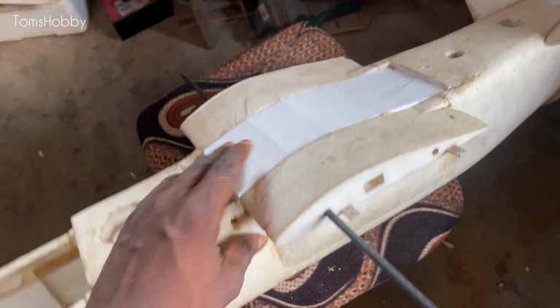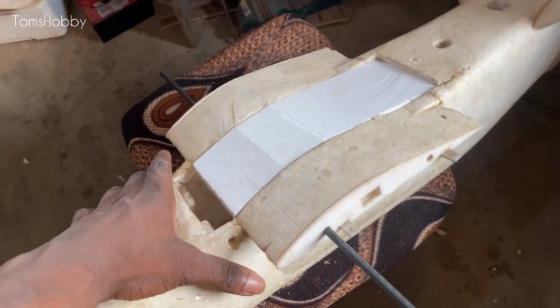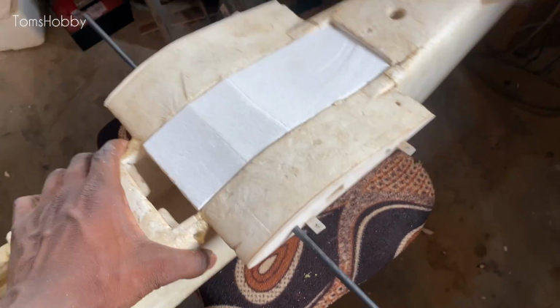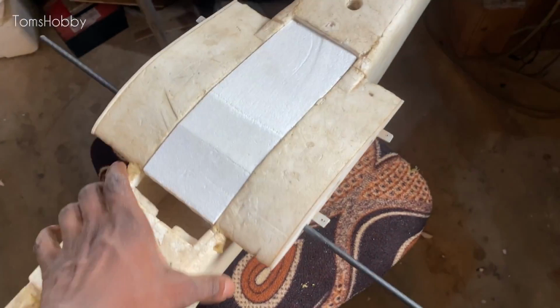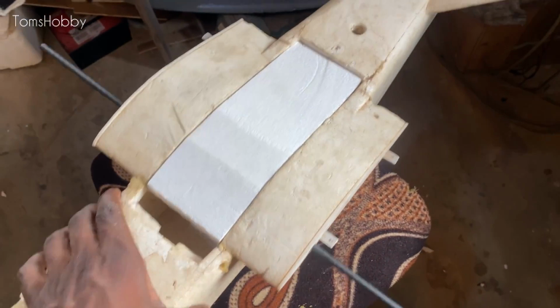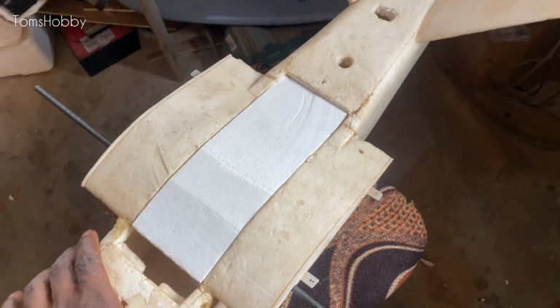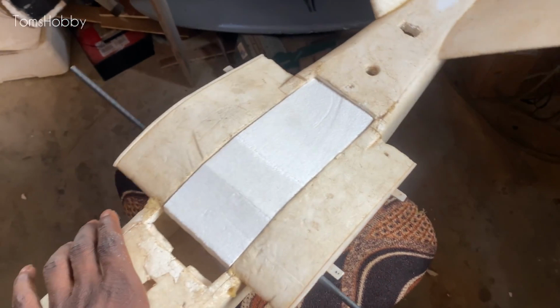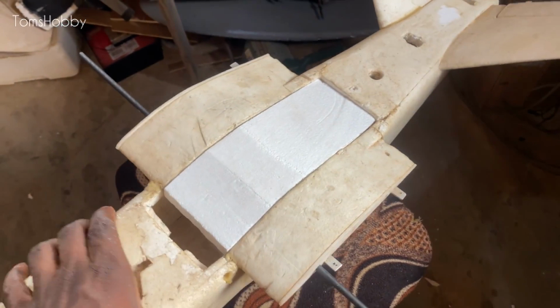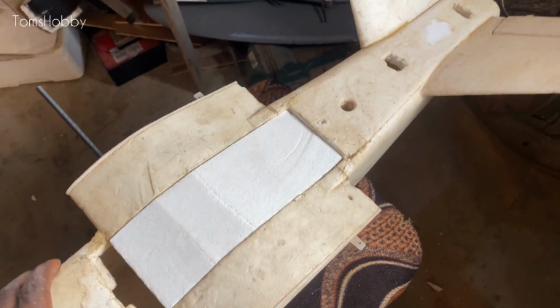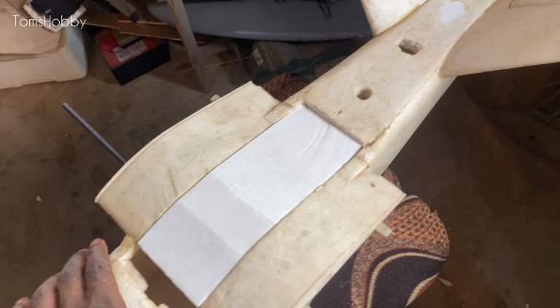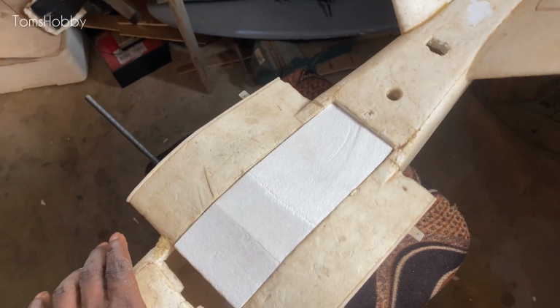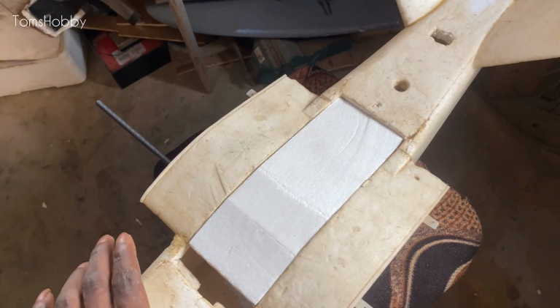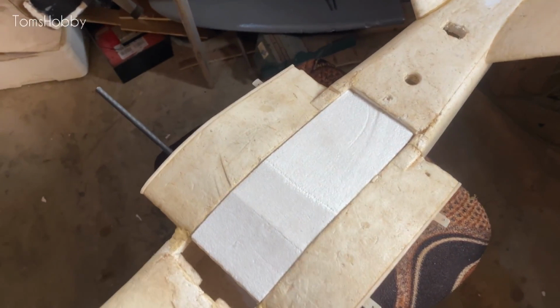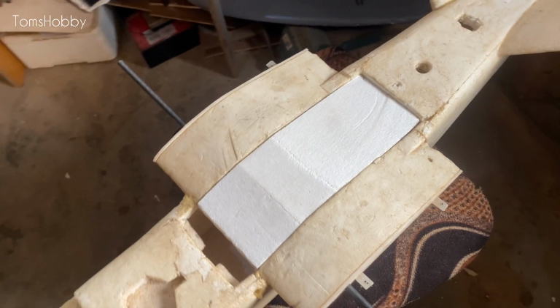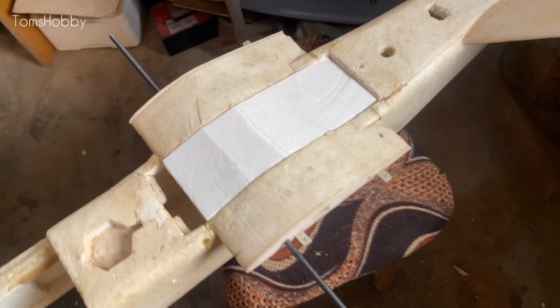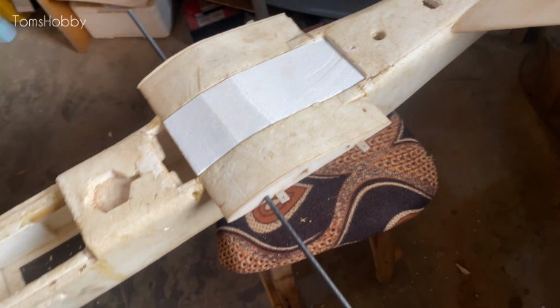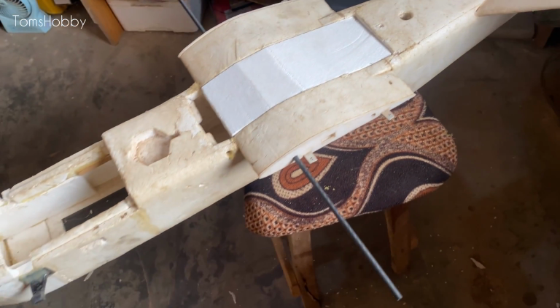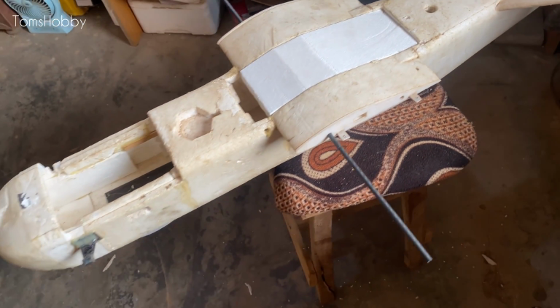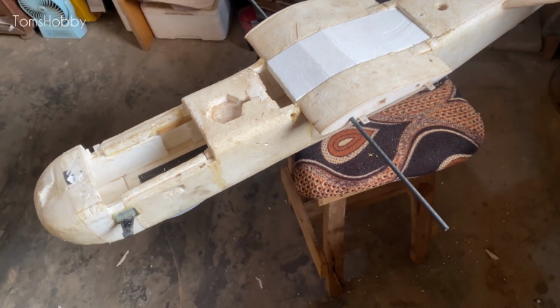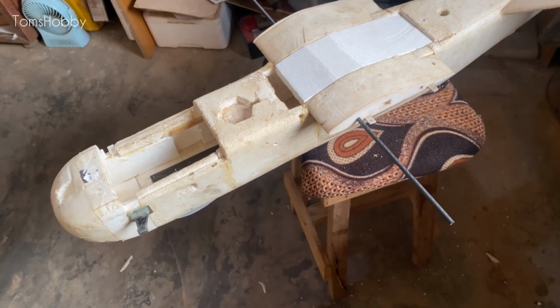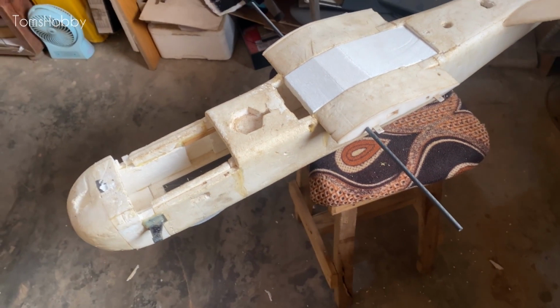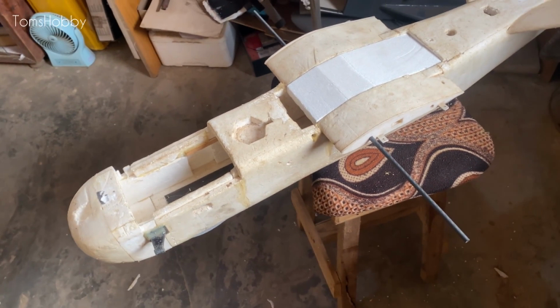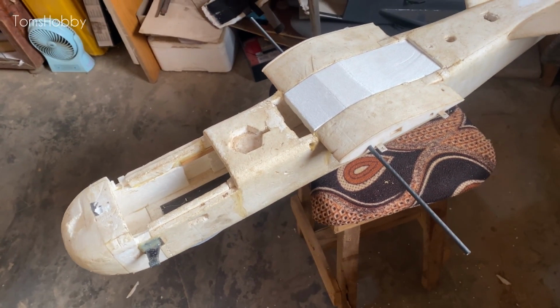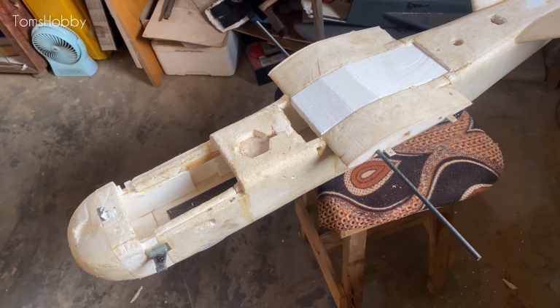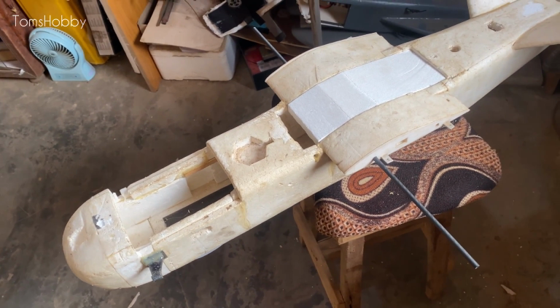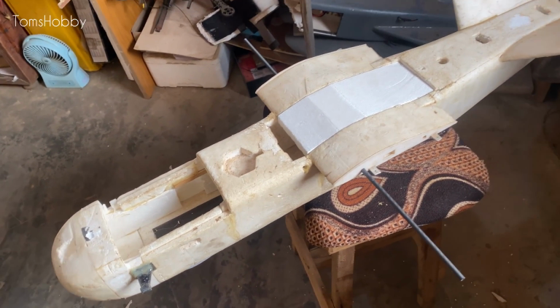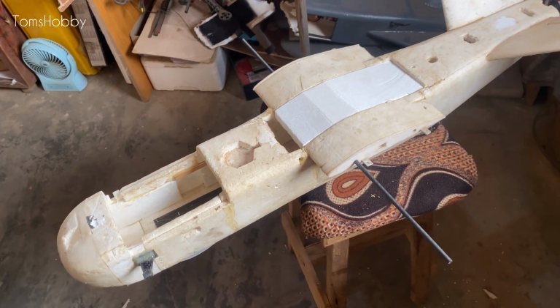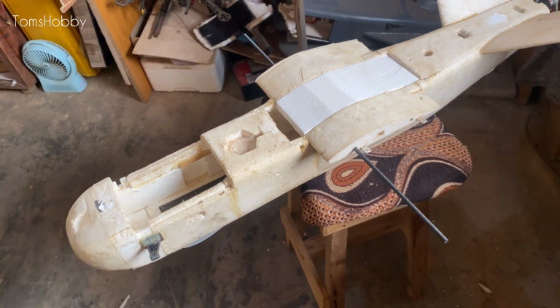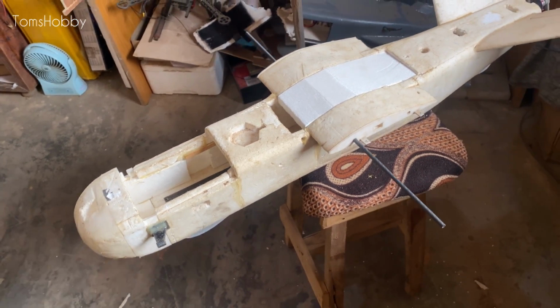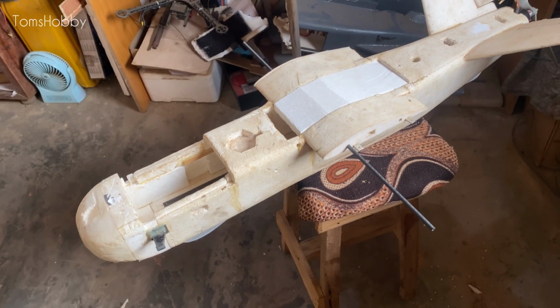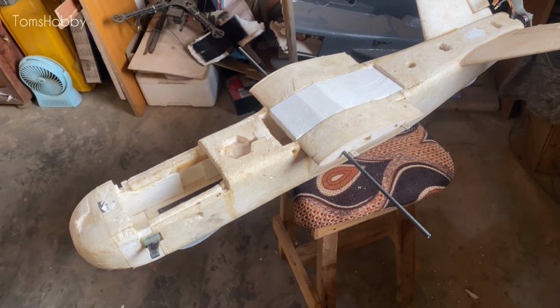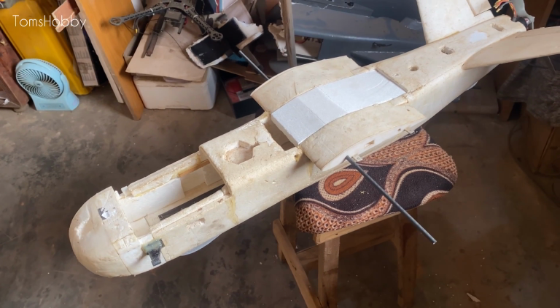I'm going to be painting it after everything is done and make sure everything is still working perfectly, and then with the additional fixes we can go ahead and test out the antenna.